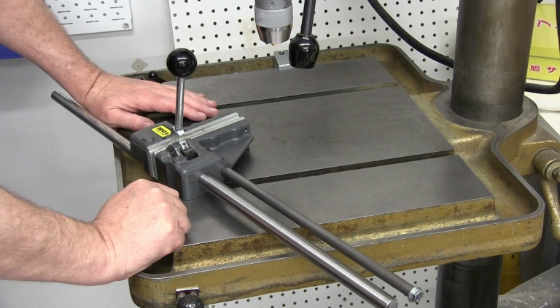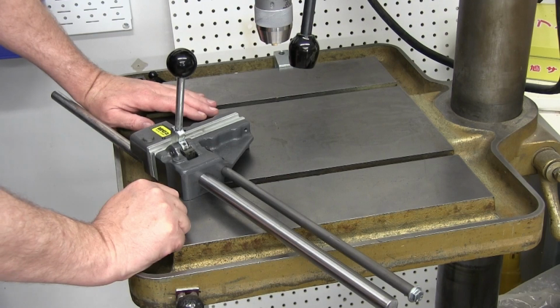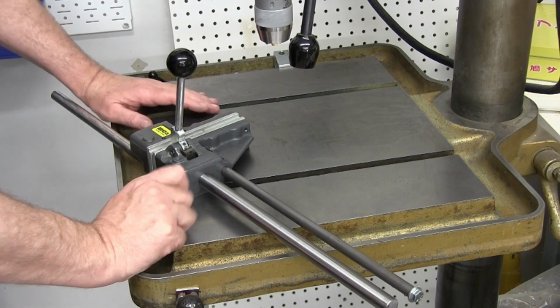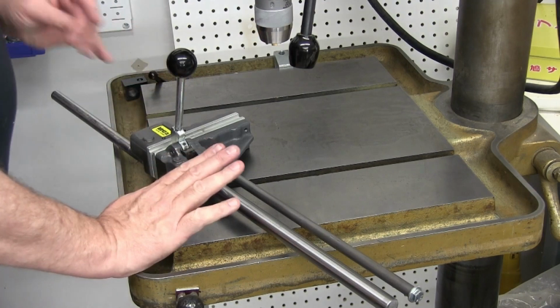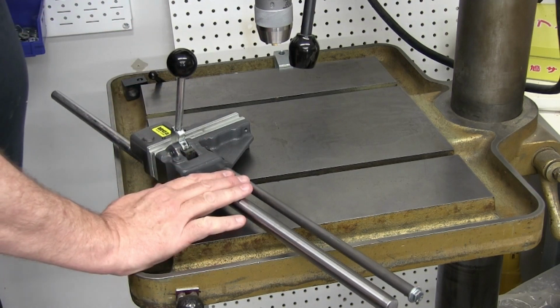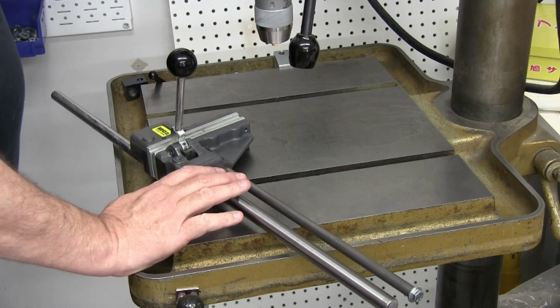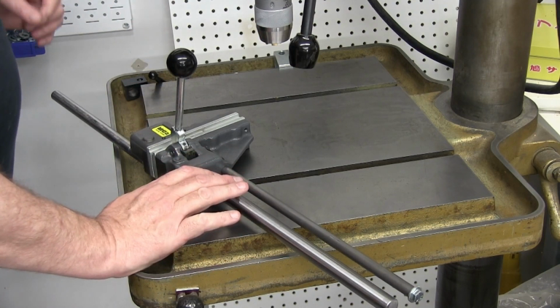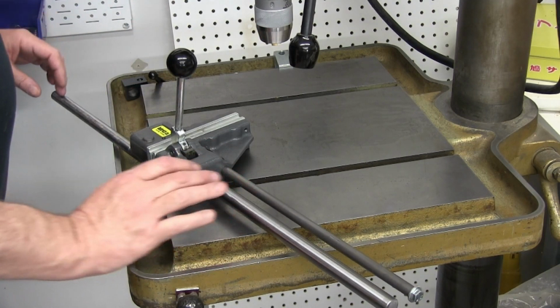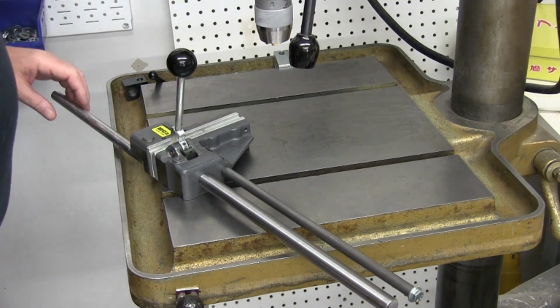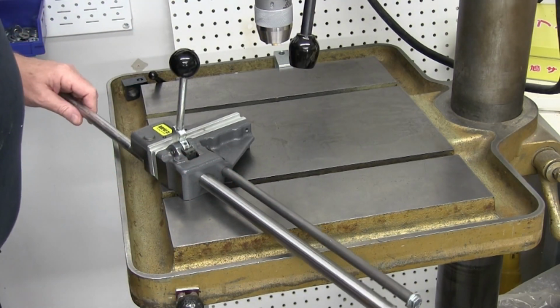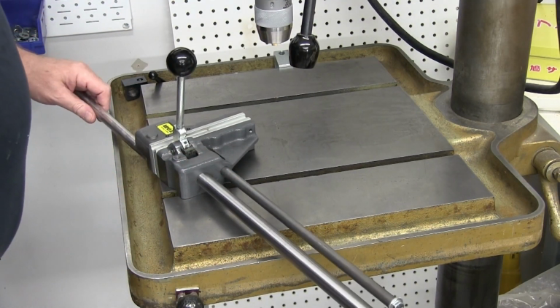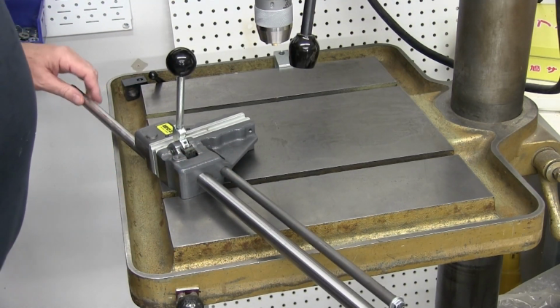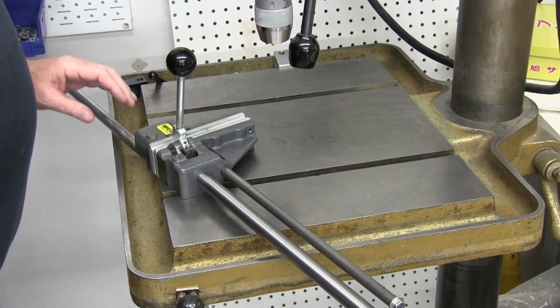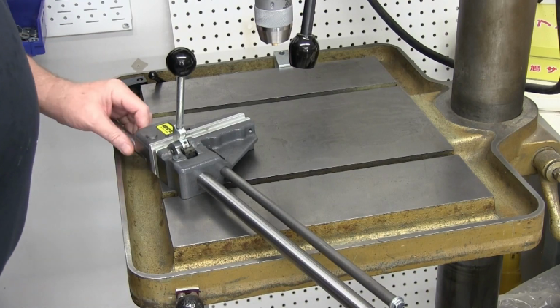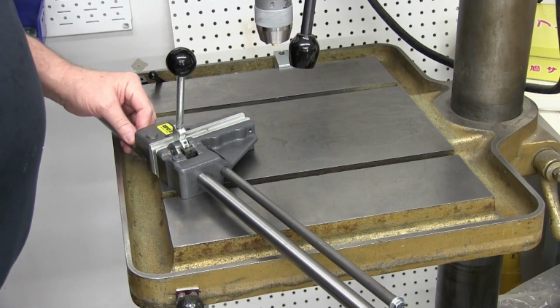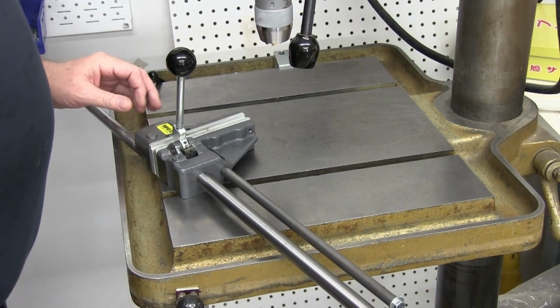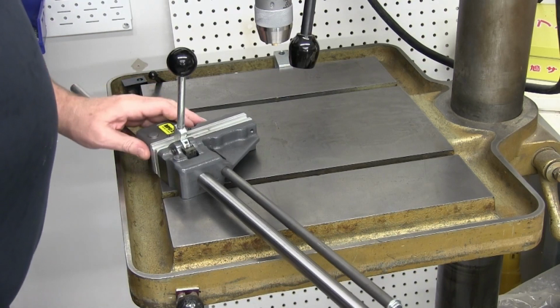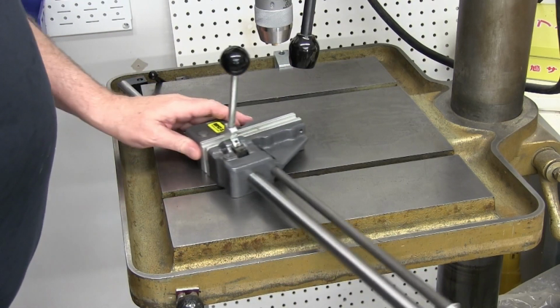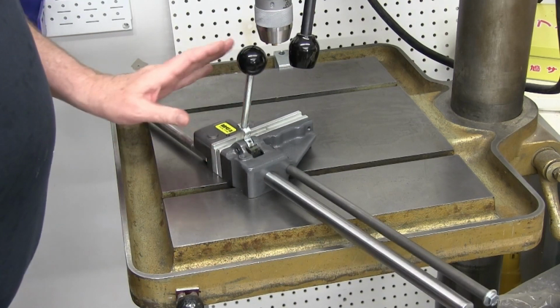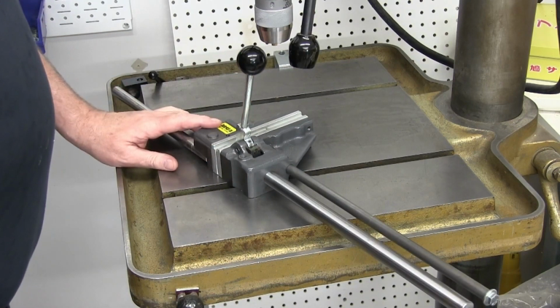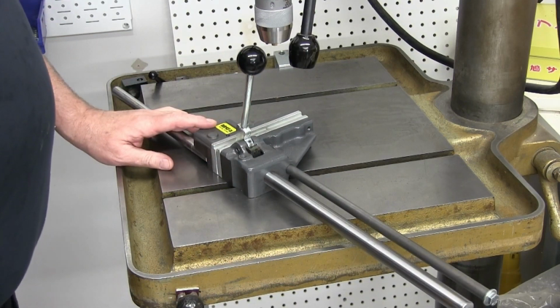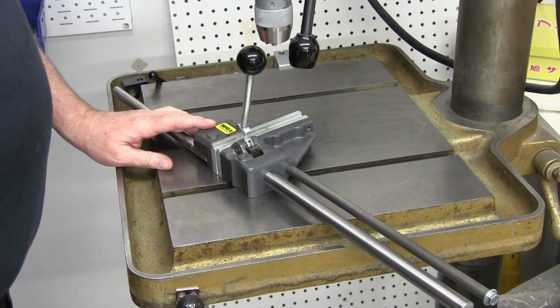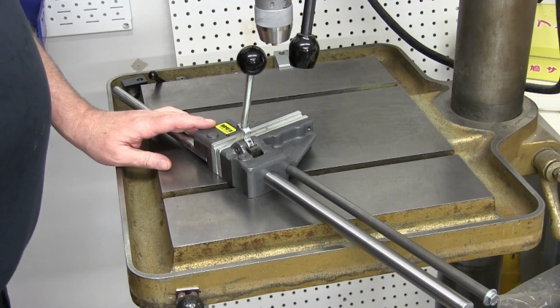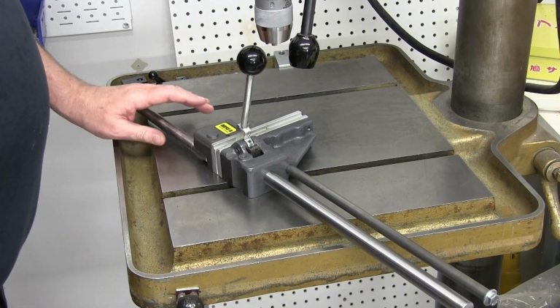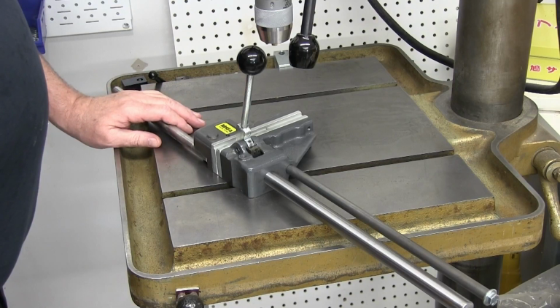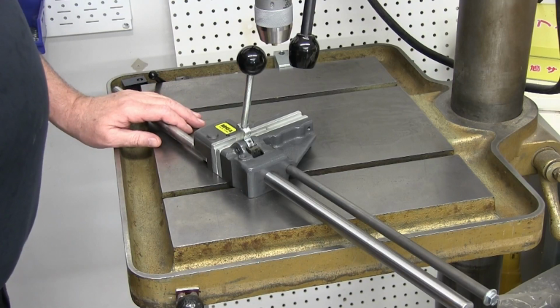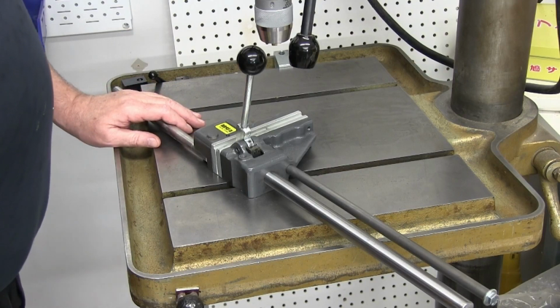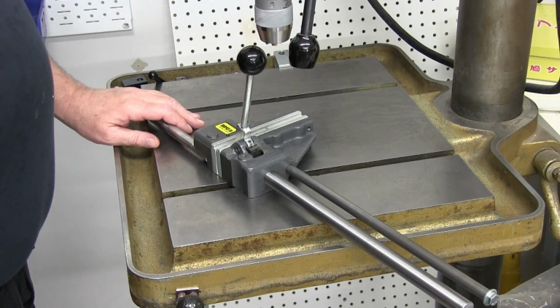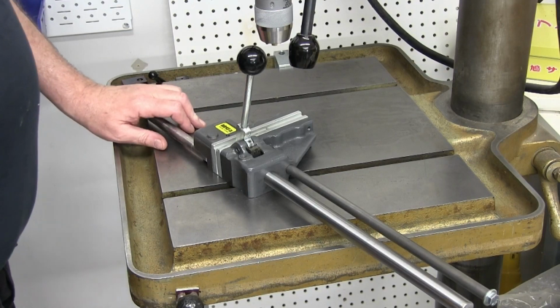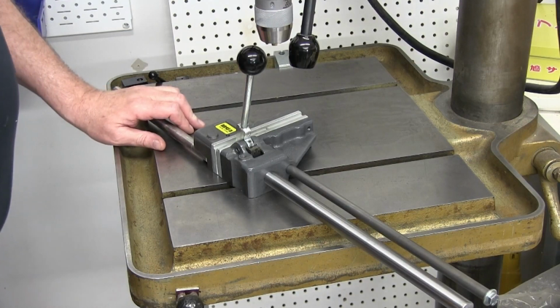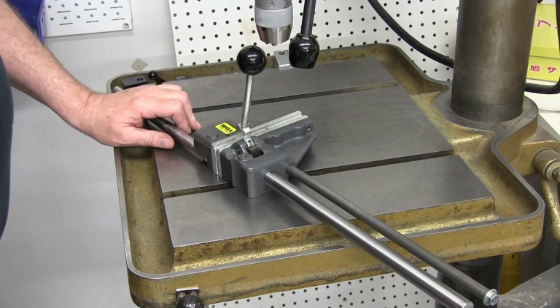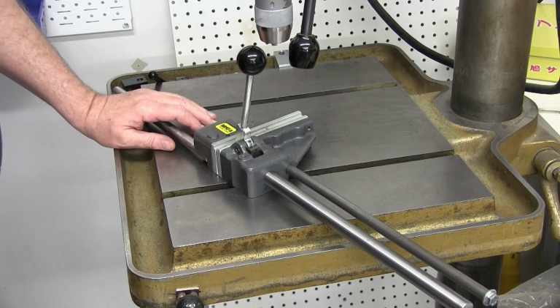Hi, this is Mike. Today I'm just going to have a little review and description of this, which is a Heinrich Grip Master Safety Drill Press Vise.